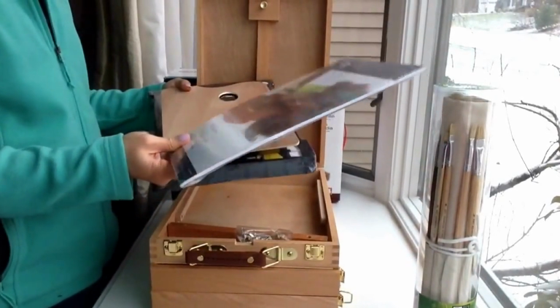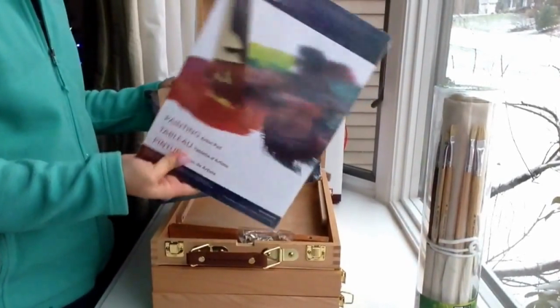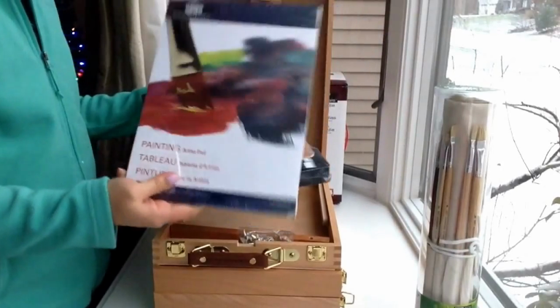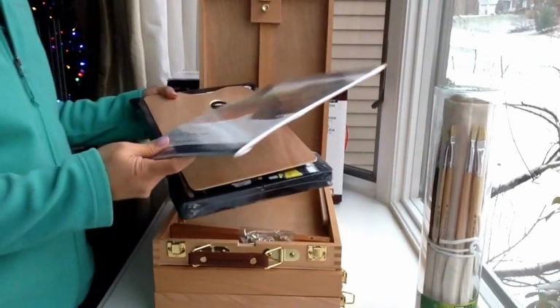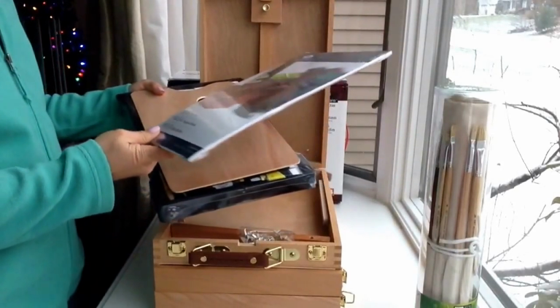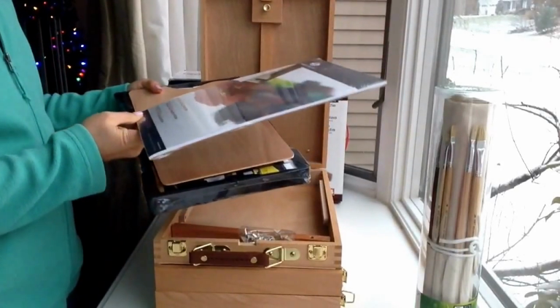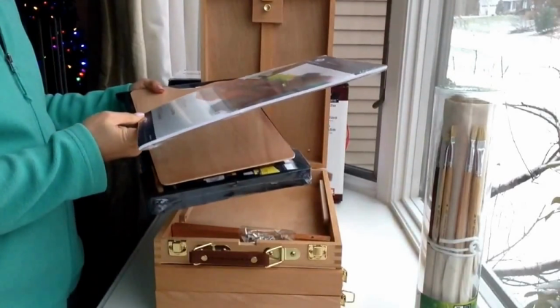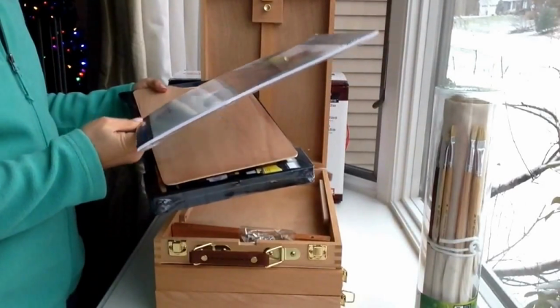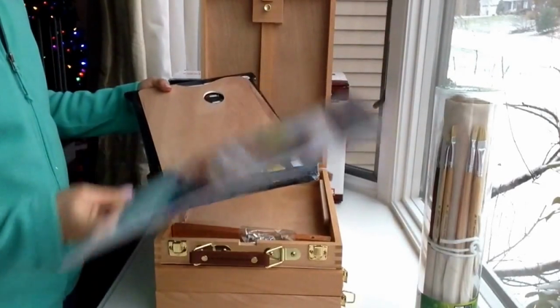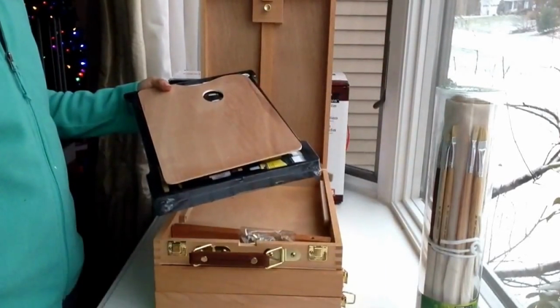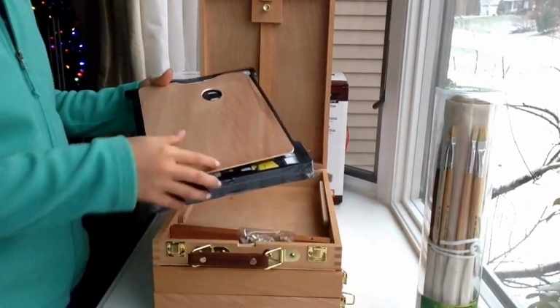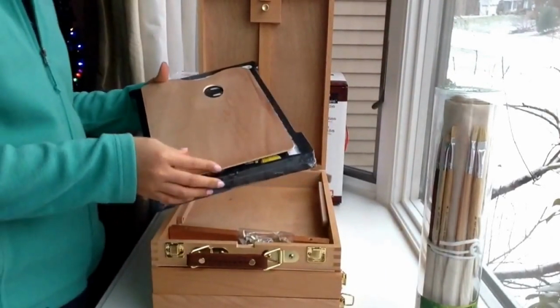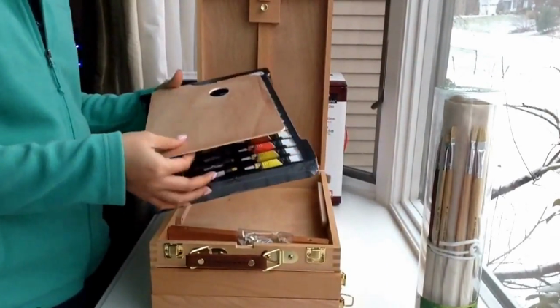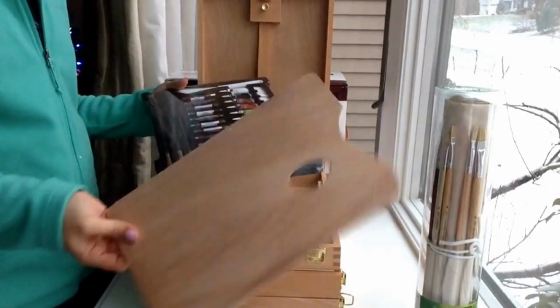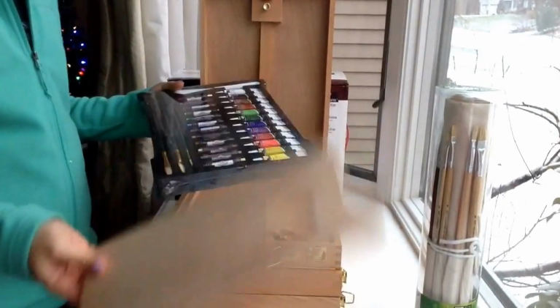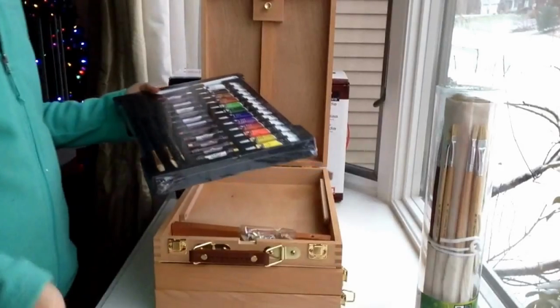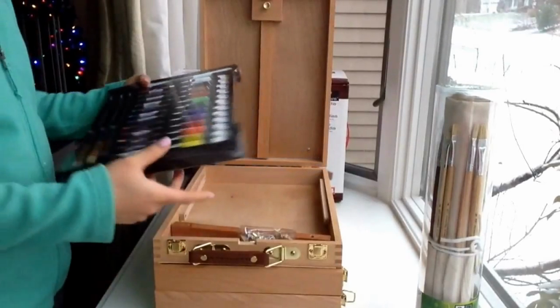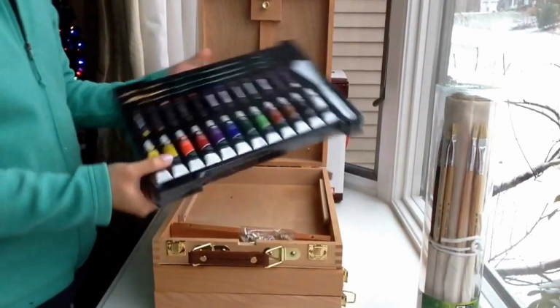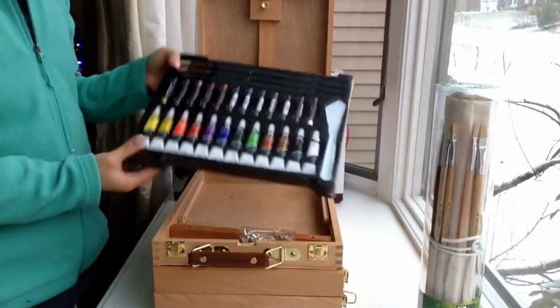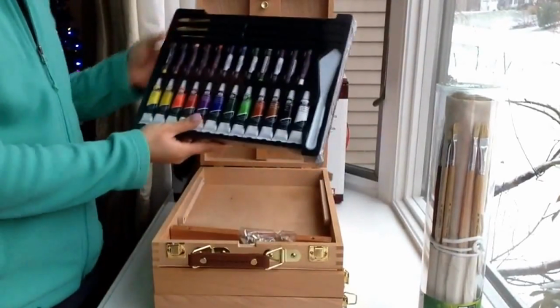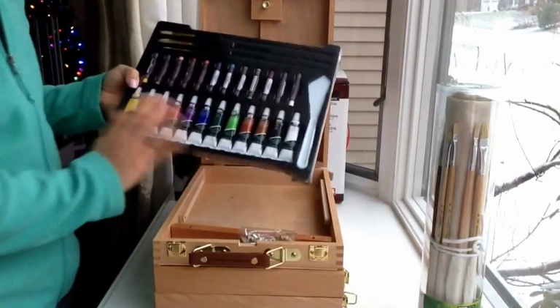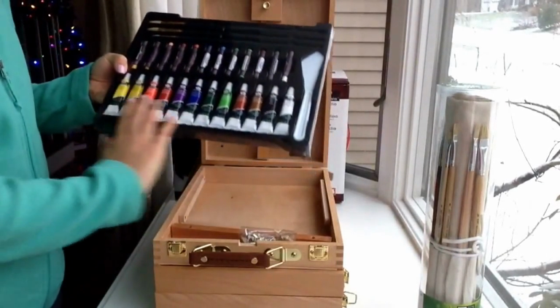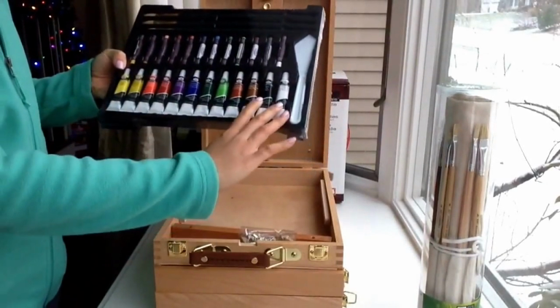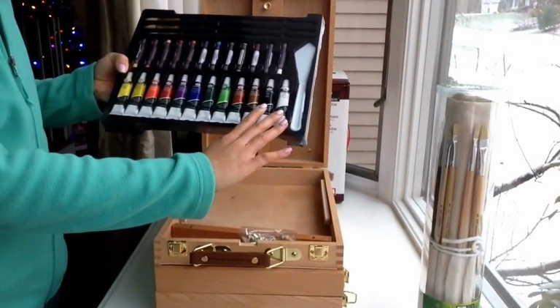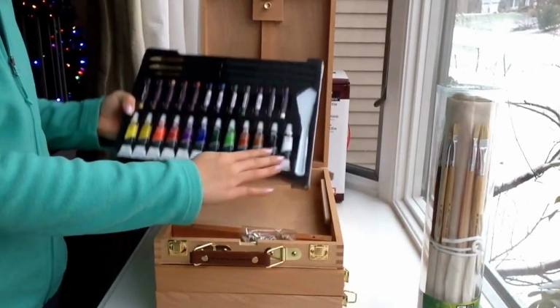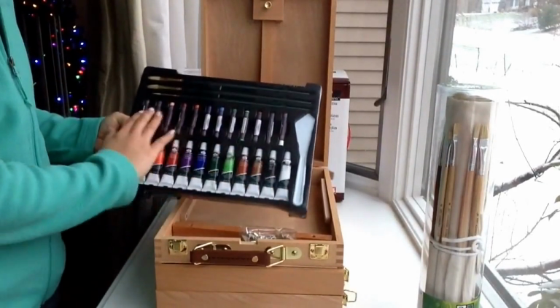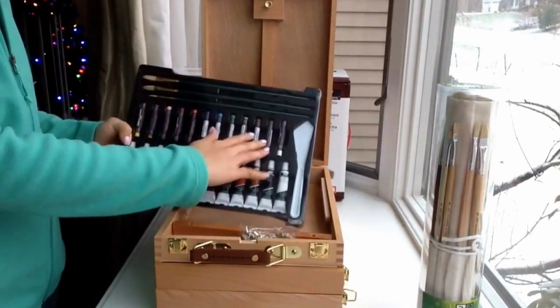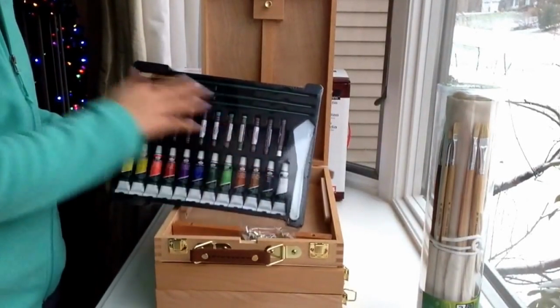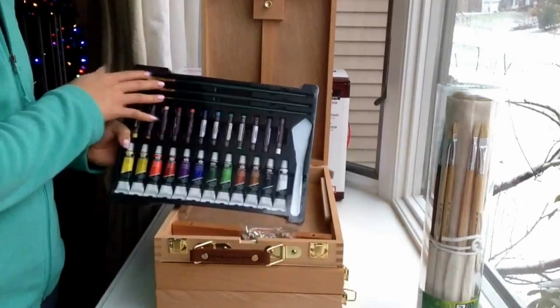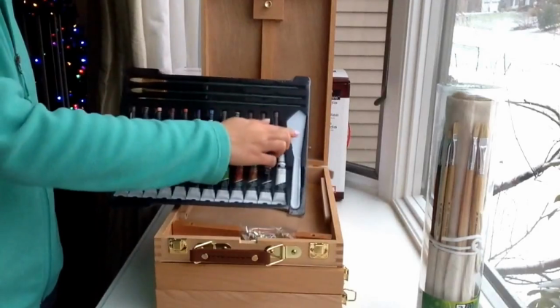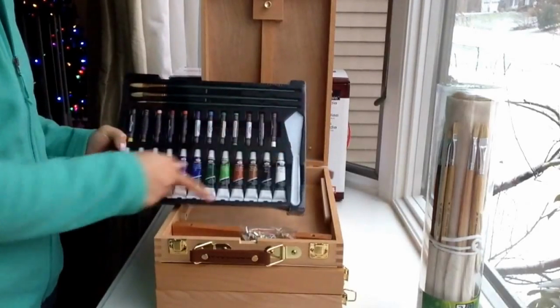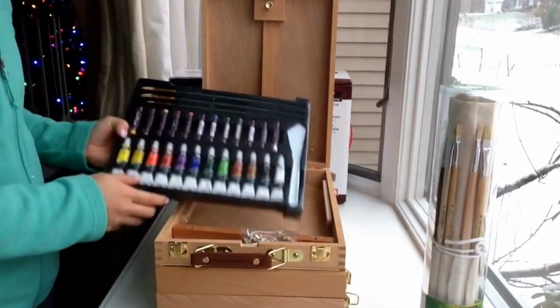You also have a painting artist pad for mixing colors and a wooden palette. For this first tier, you have 12 oil colors, 12 oil pastels, 3 brushes, and 1 palette knife.